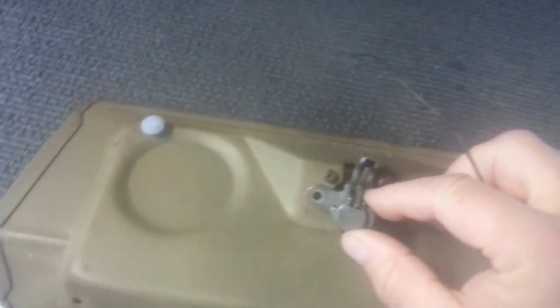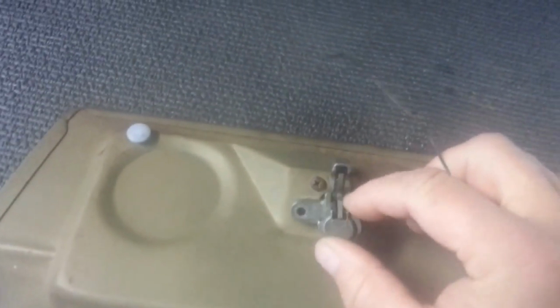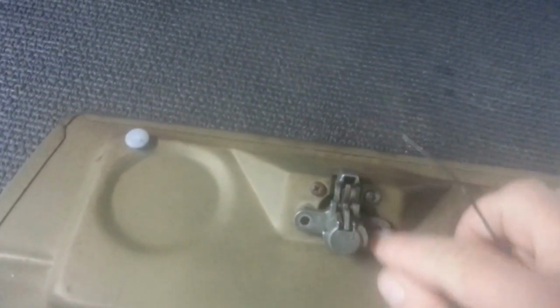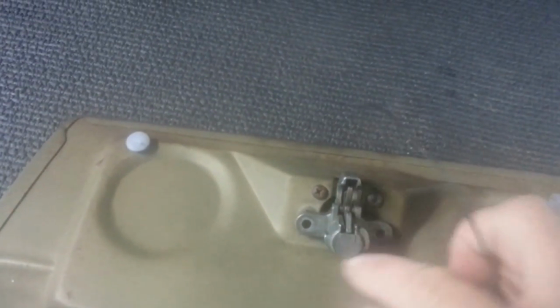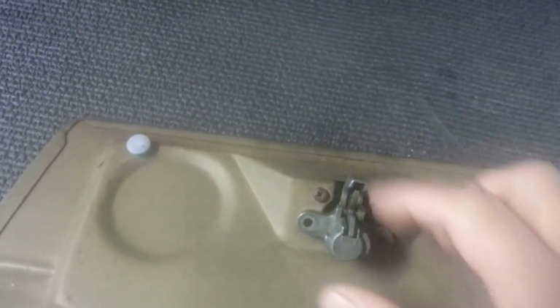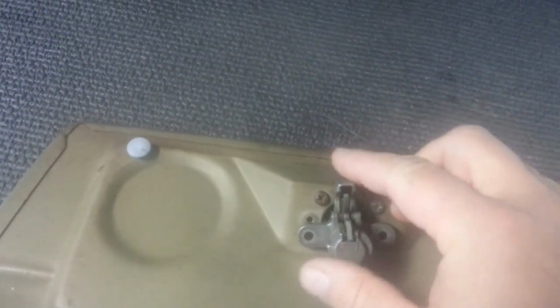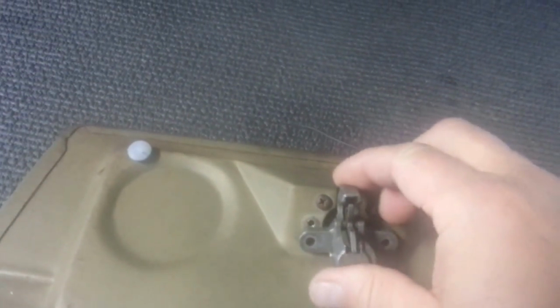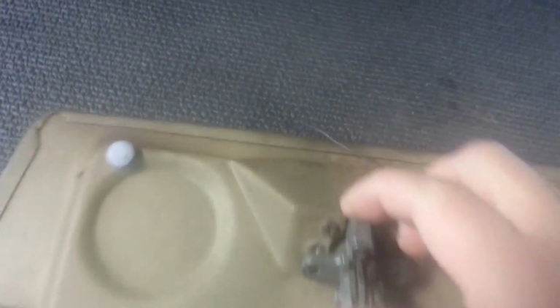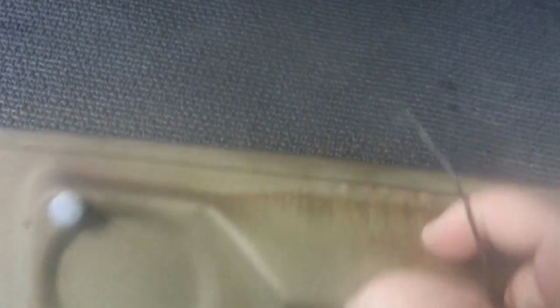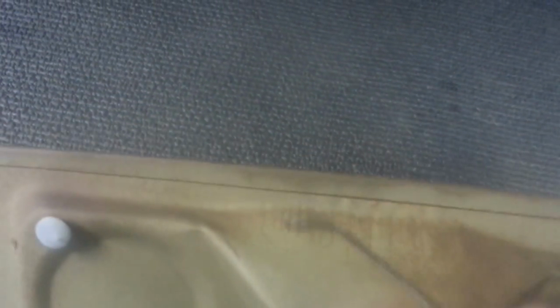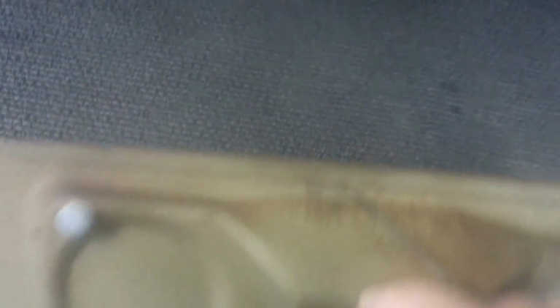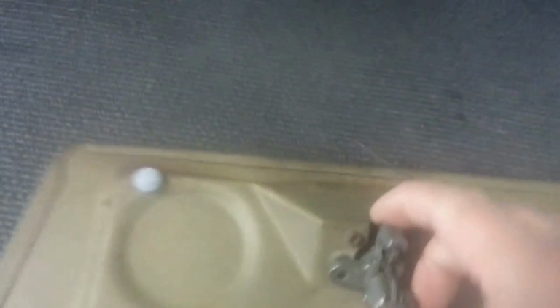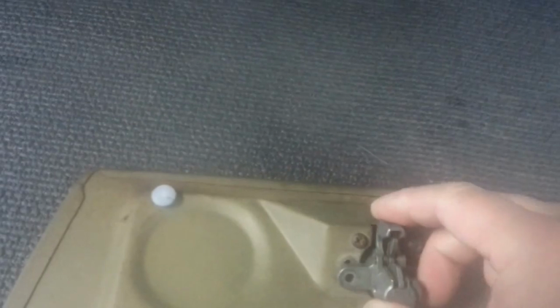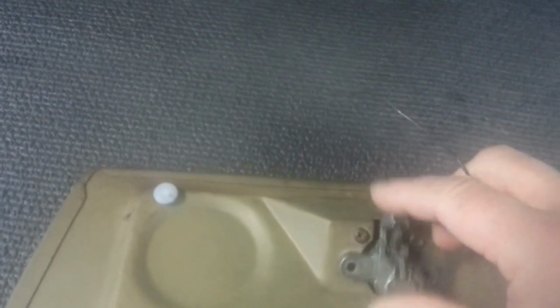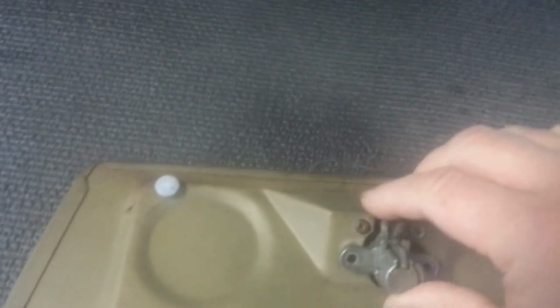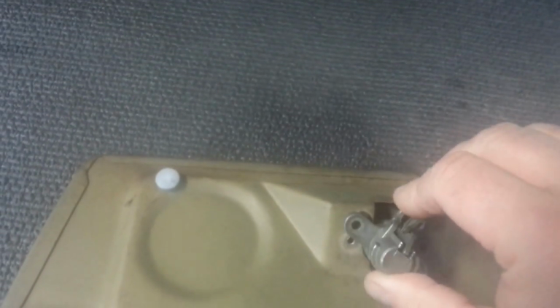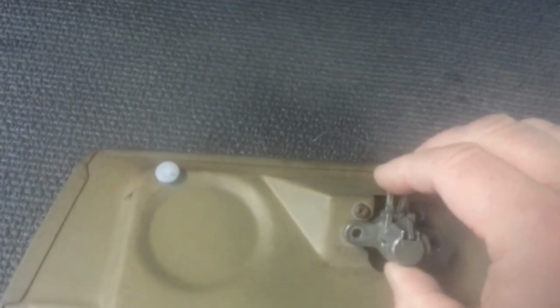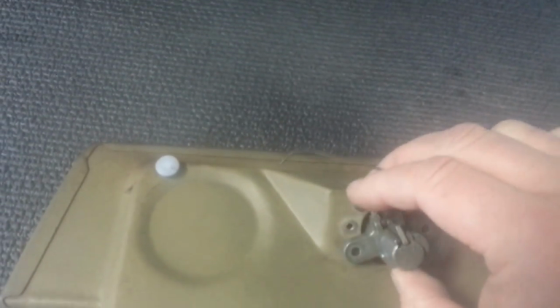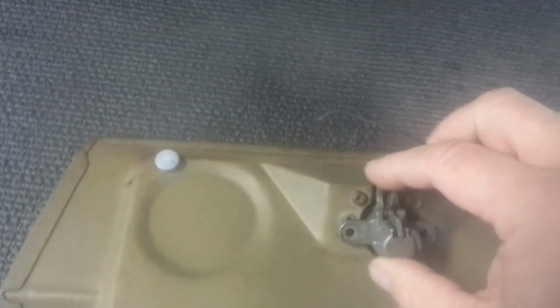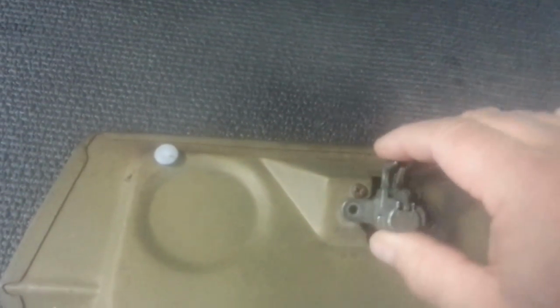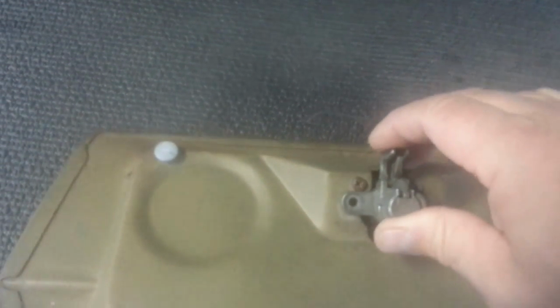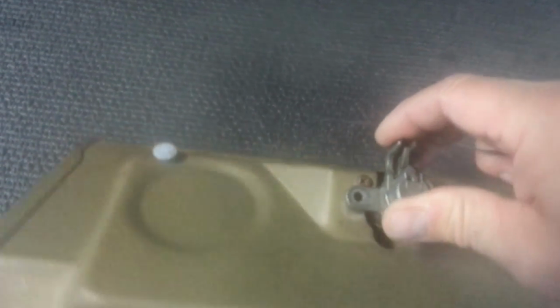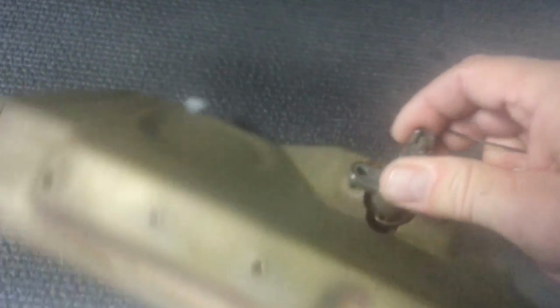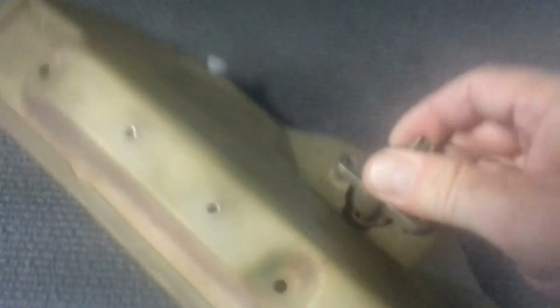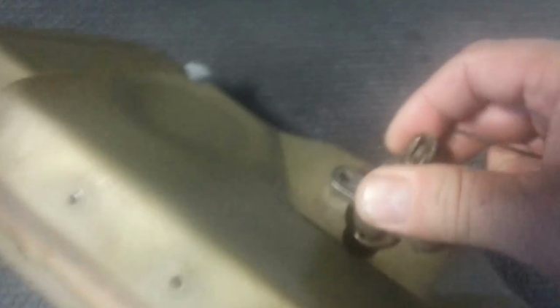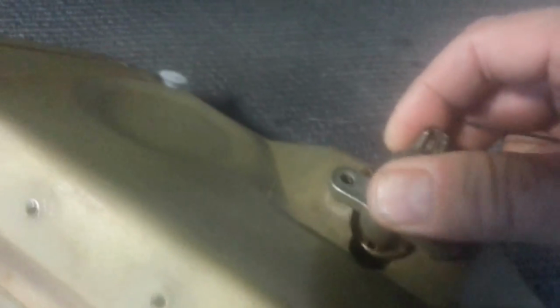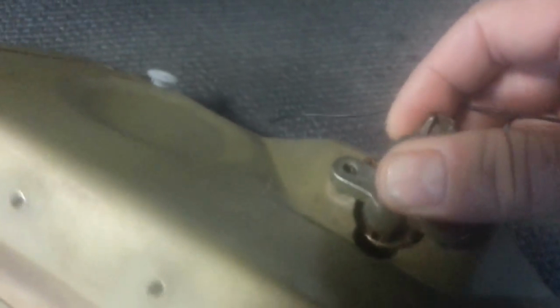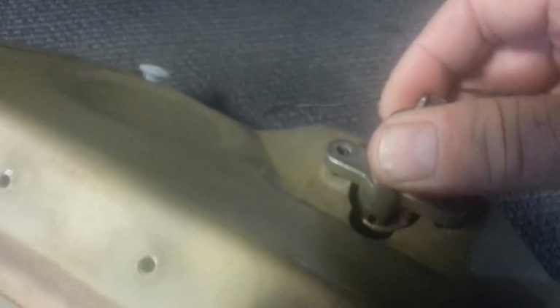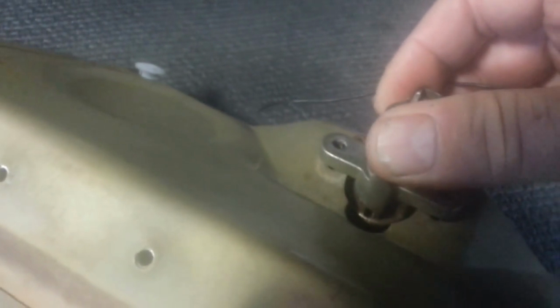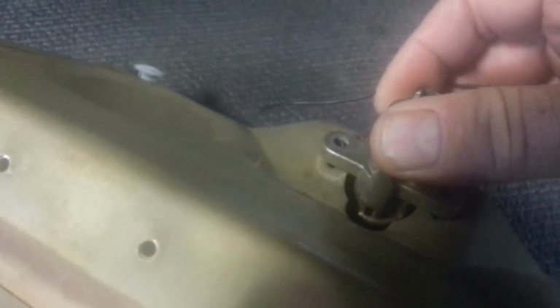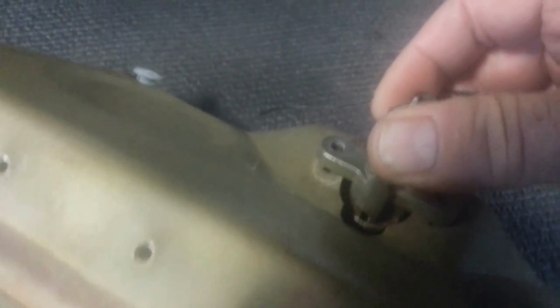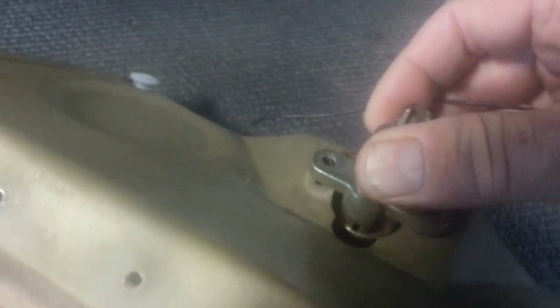In here I've taken the screws out already on both sides of it, and that gives us access to it. You can kind of get it turned around a little bit, but what you really want to get to is that little hole right there.